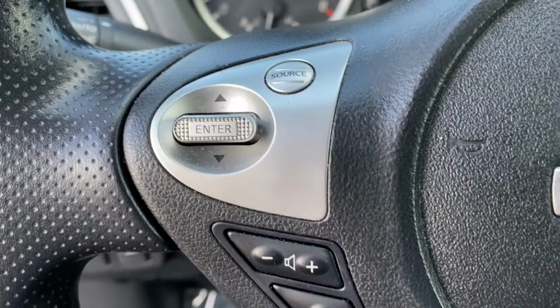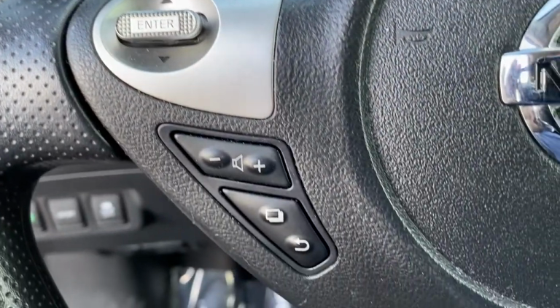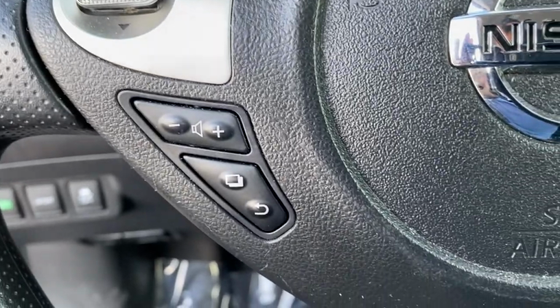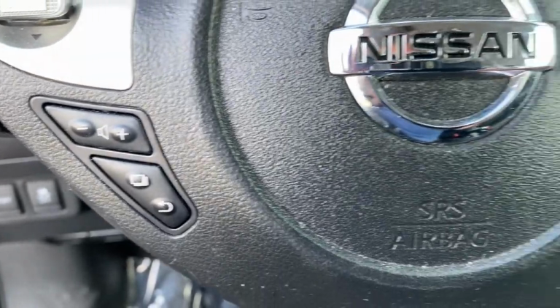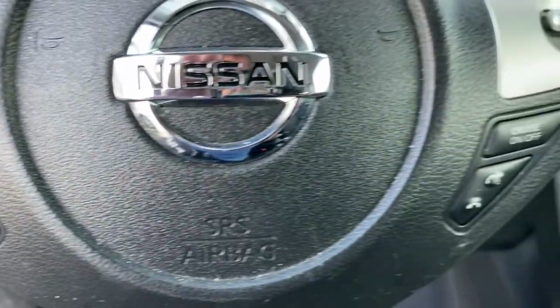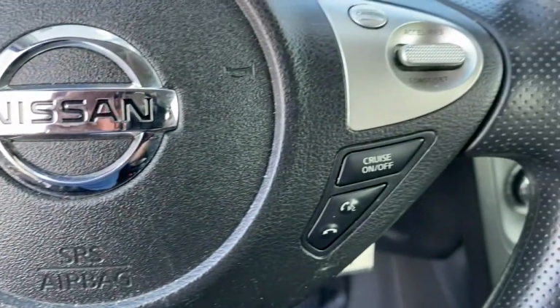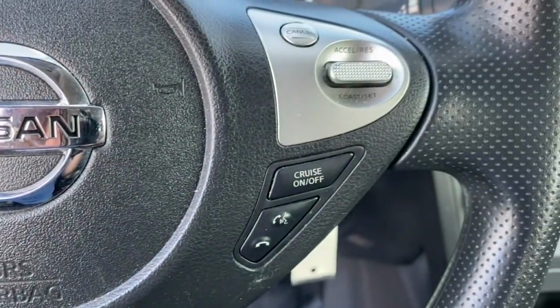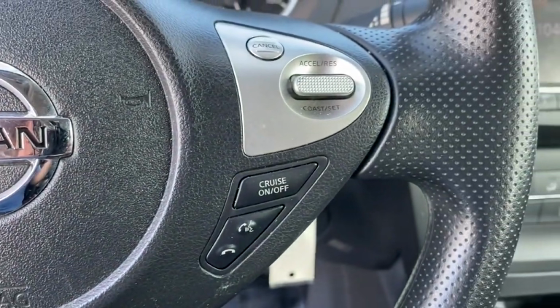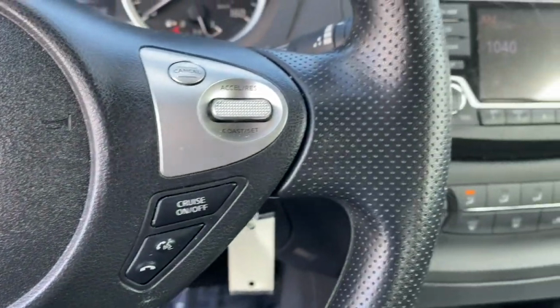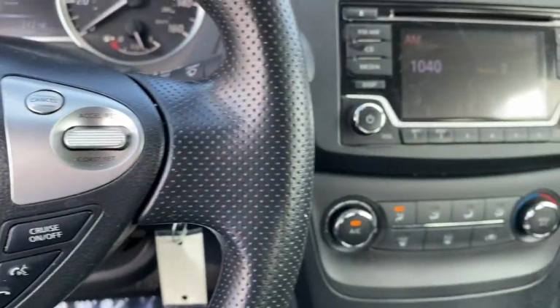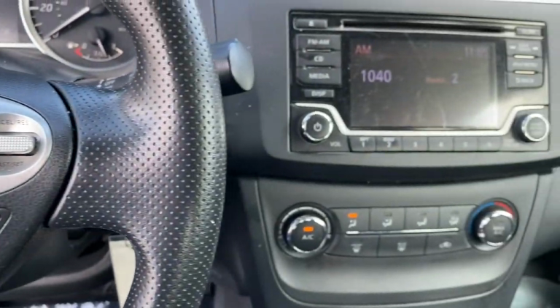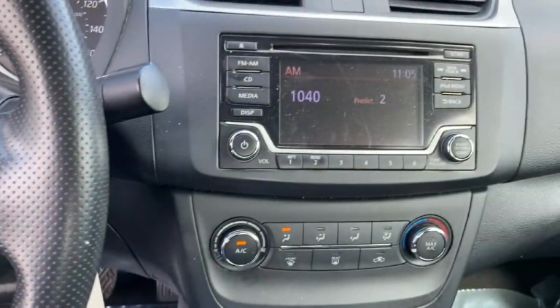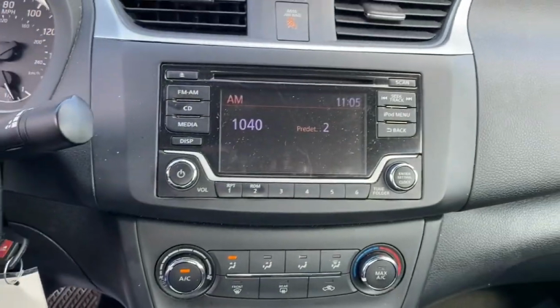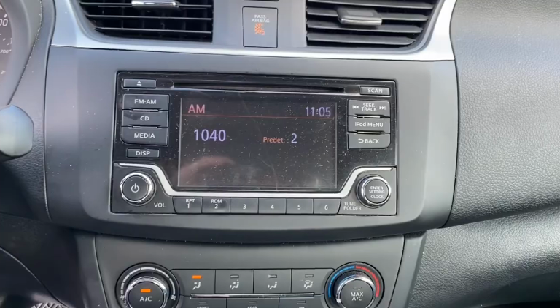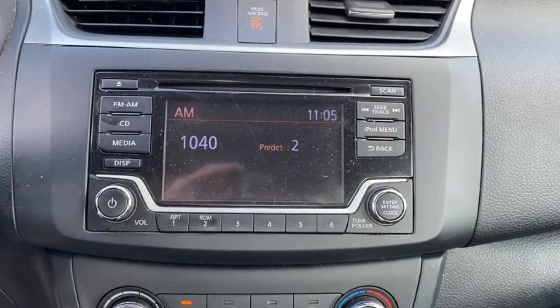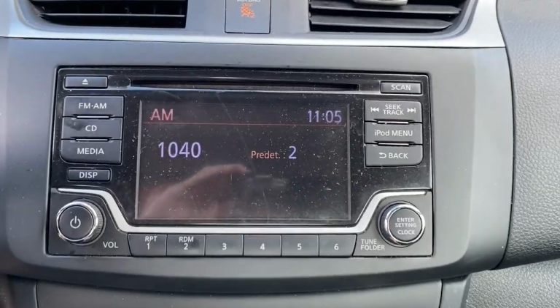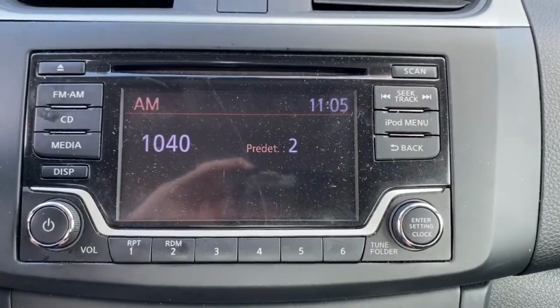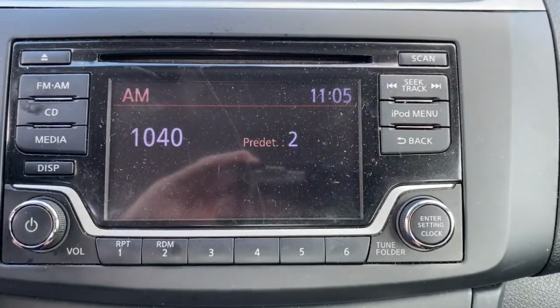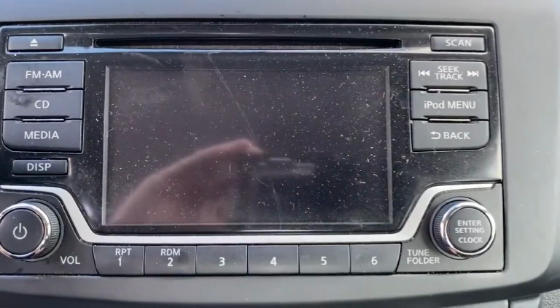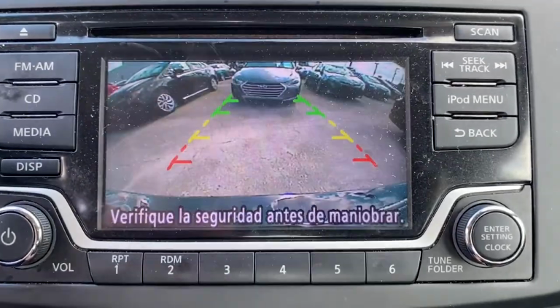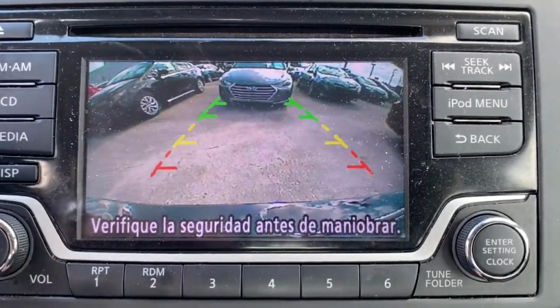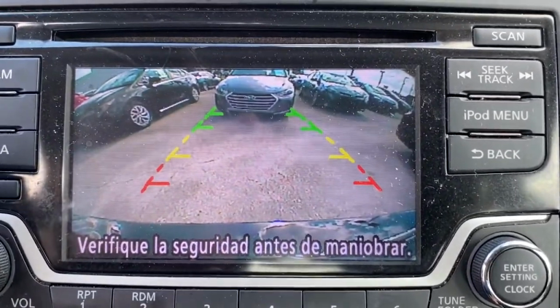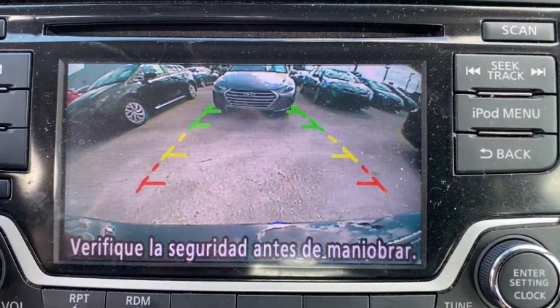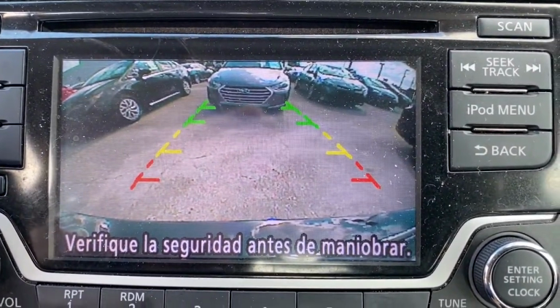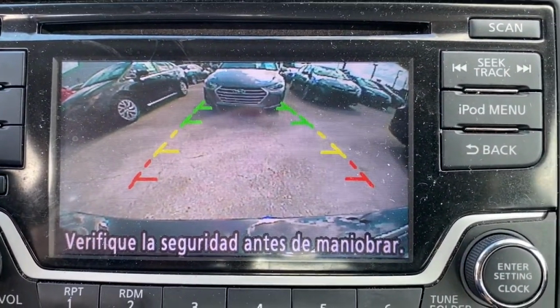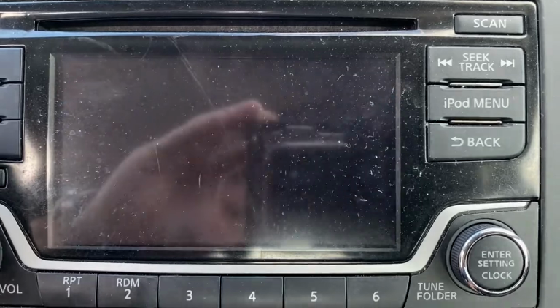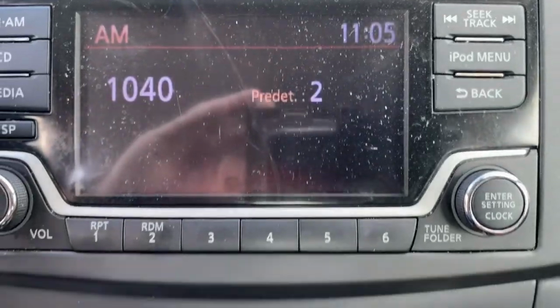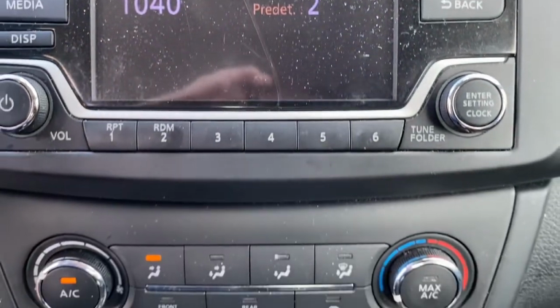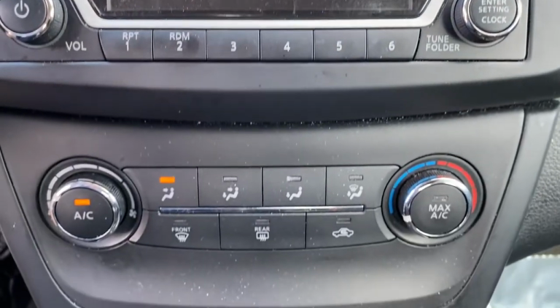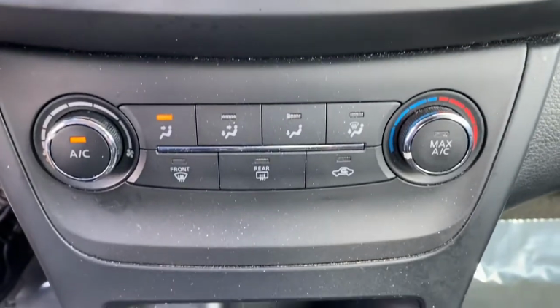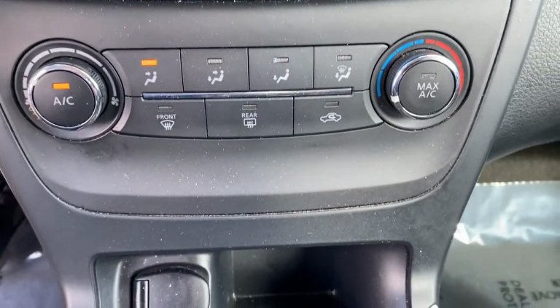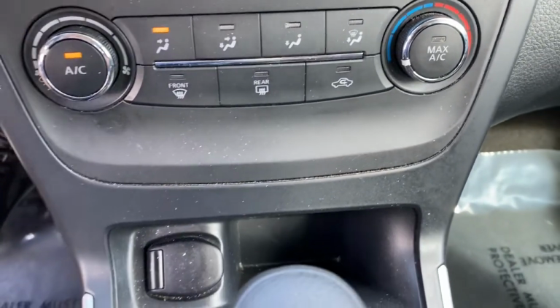These are just some of the great options this vehicle comes with: electronic stability control, trip computer, bucket seats, power windows, wheel covers, power steering. Drive smart, drive well.